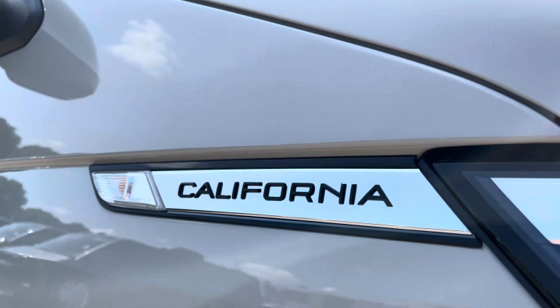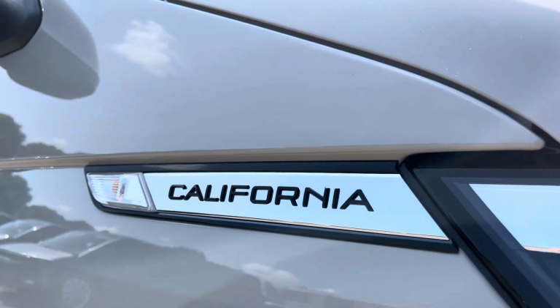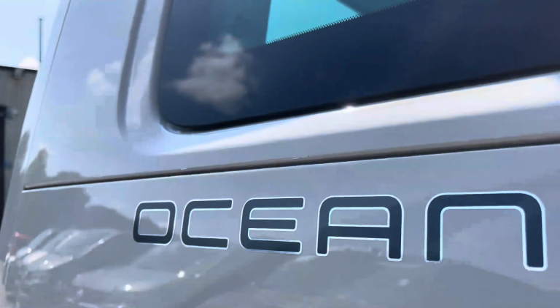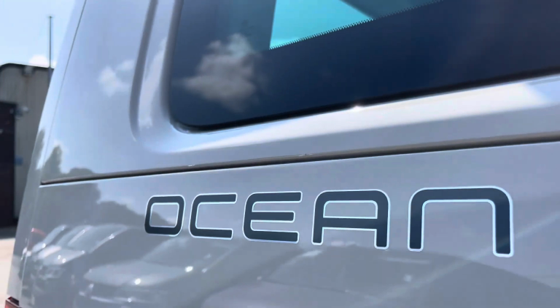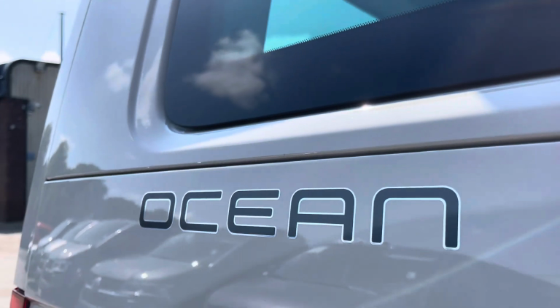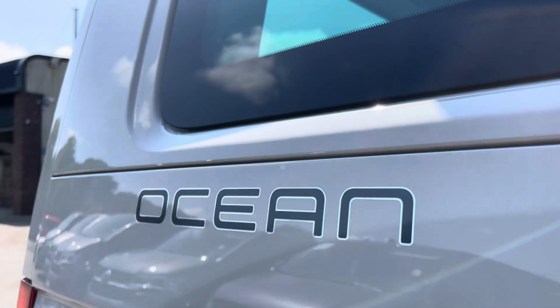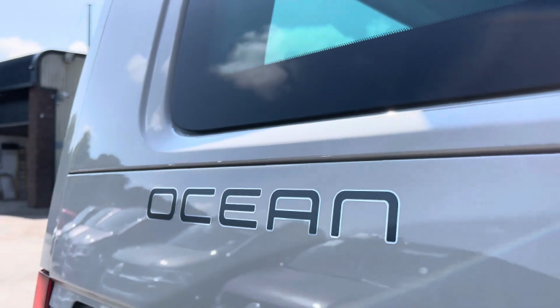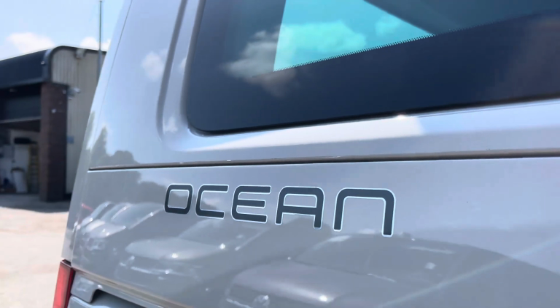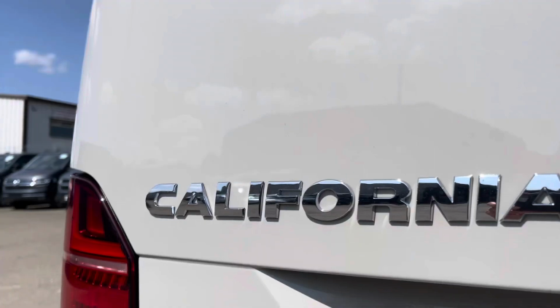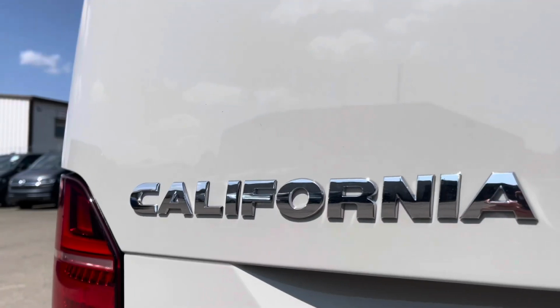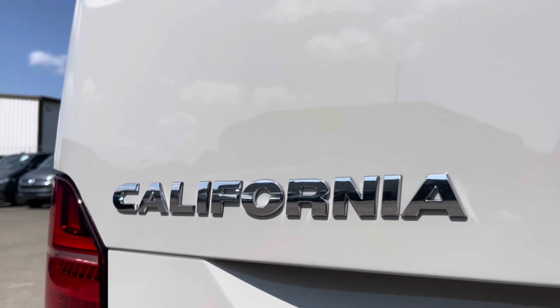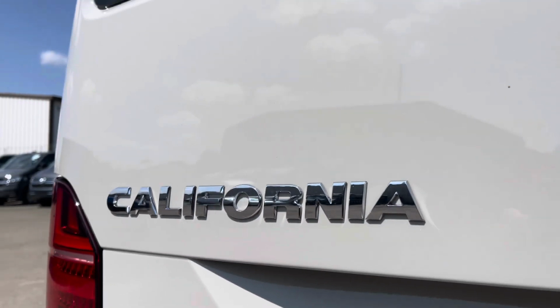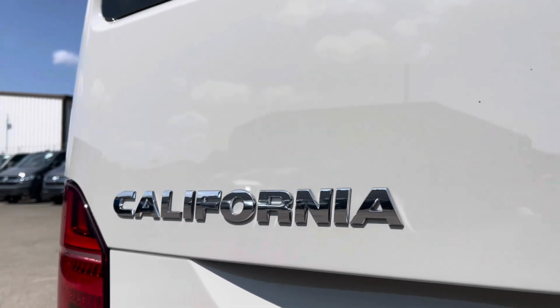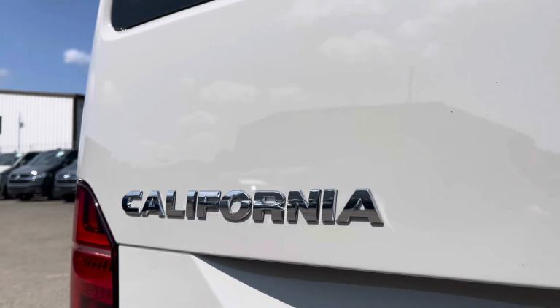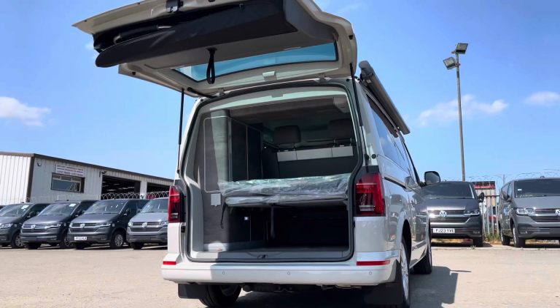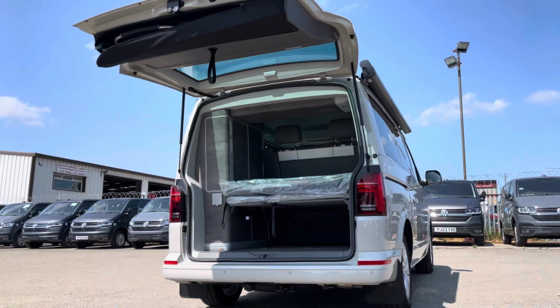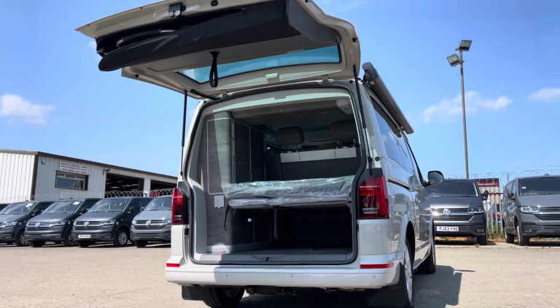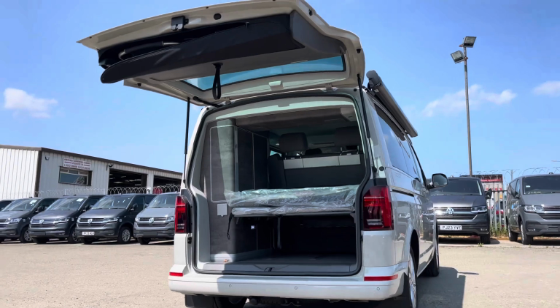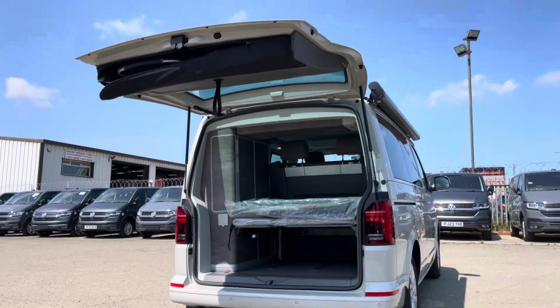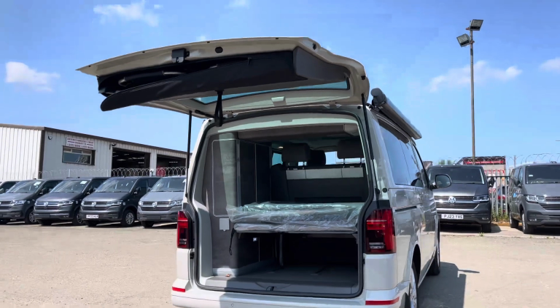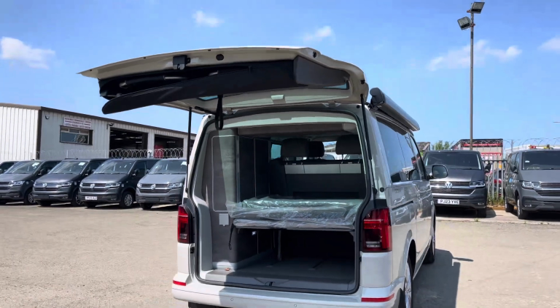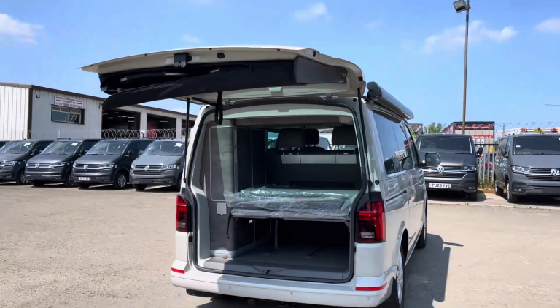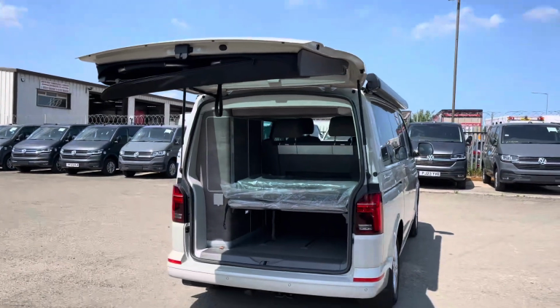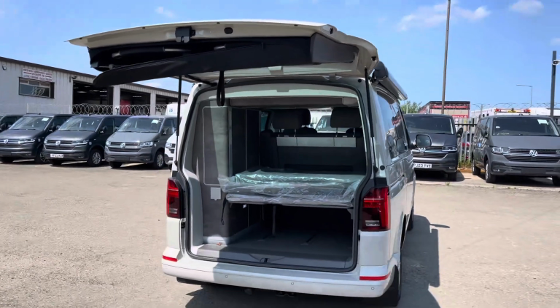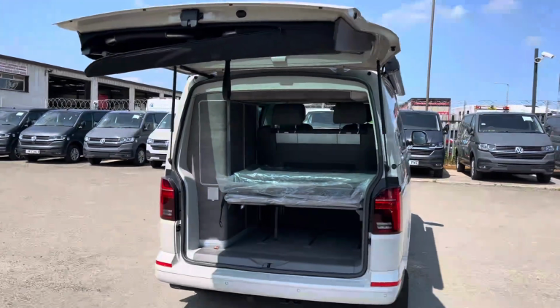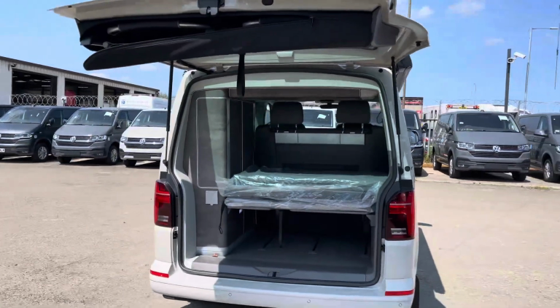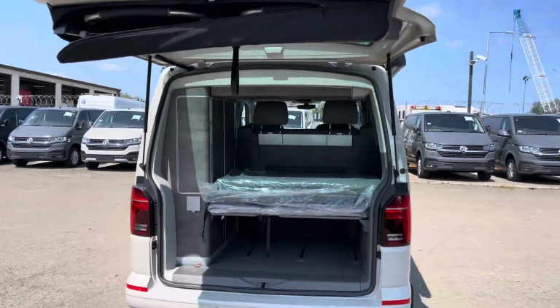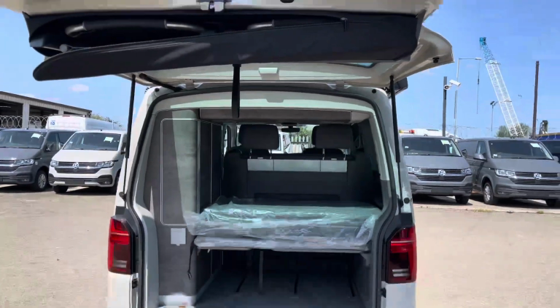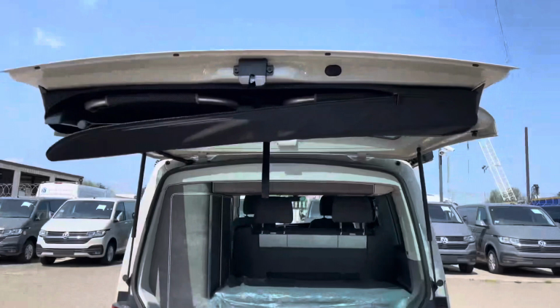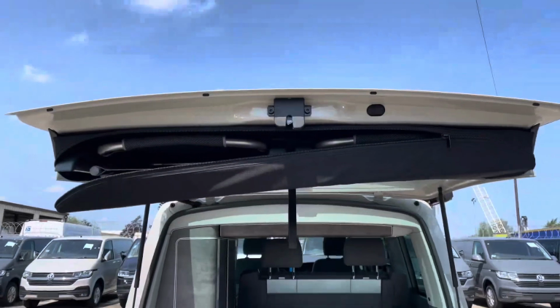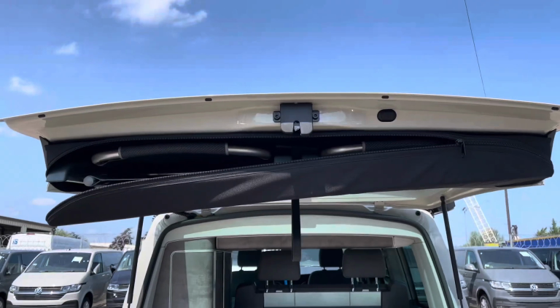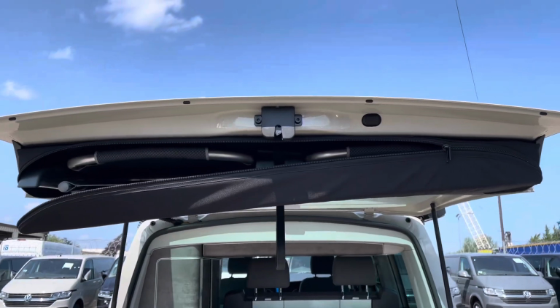Additional to that is a rear view camera, allowing for extra safety when reversing. This California has ocean and California badging dotted around multiple areas on the exterior. Opening up the tailgate on this California reveals ample space for maneuvering in and around the rear of the vehicle, where you also find a zip compartment which houses your camper chairs.